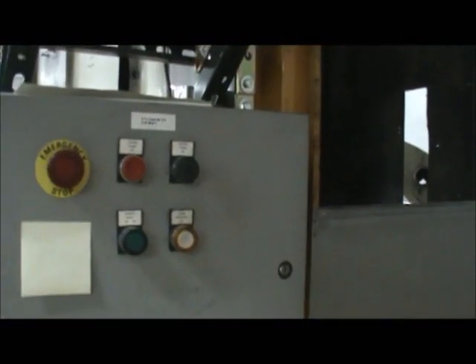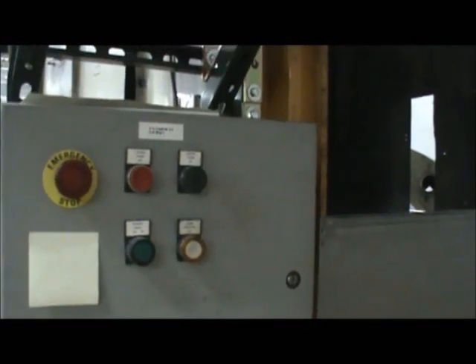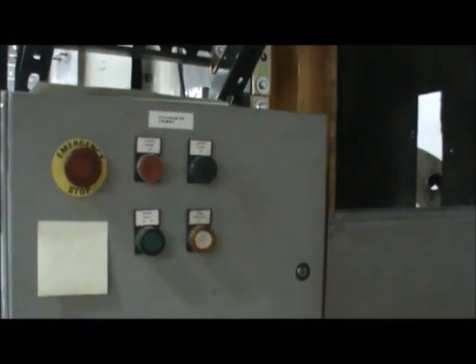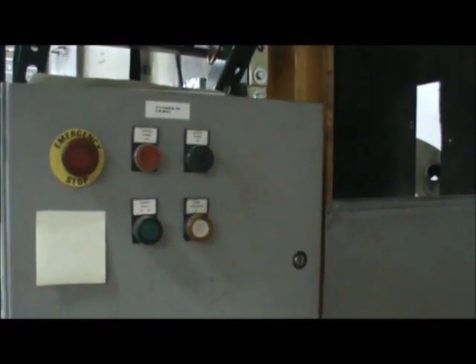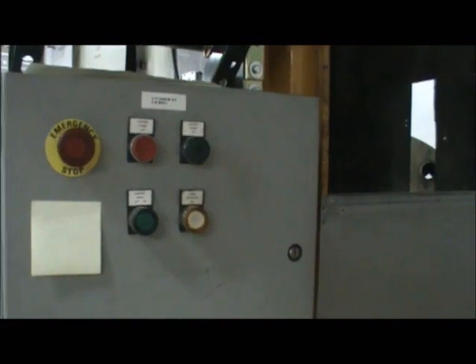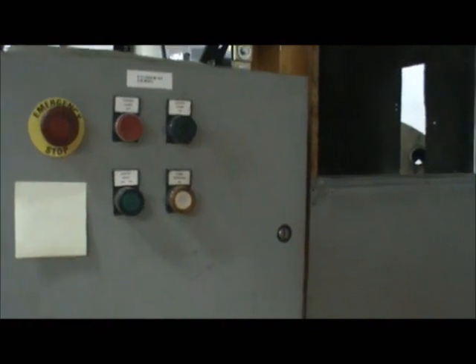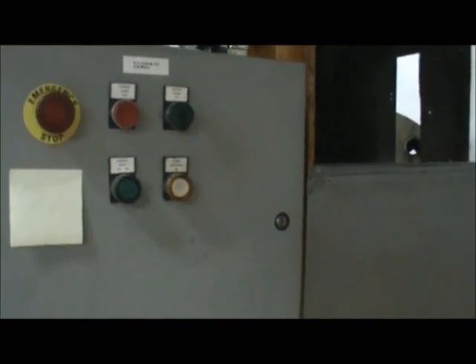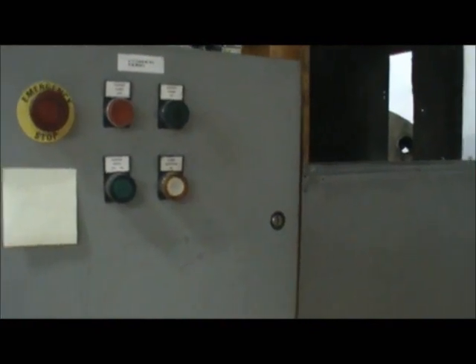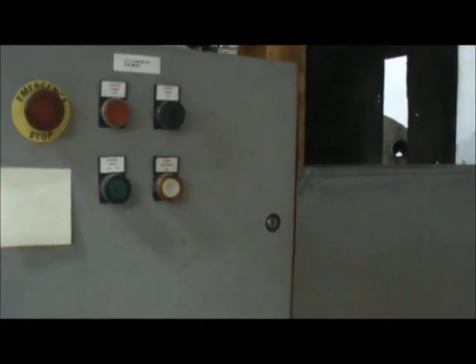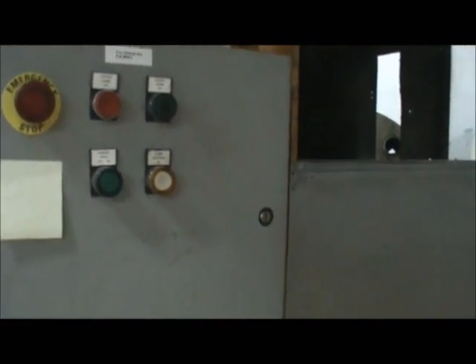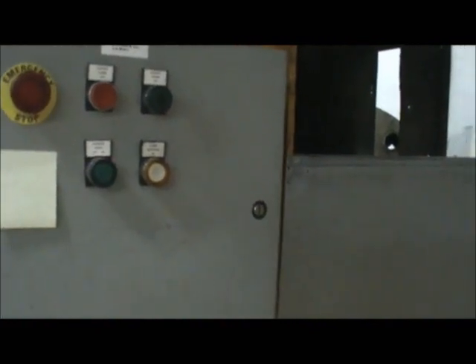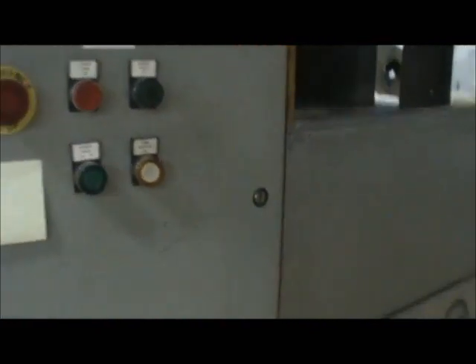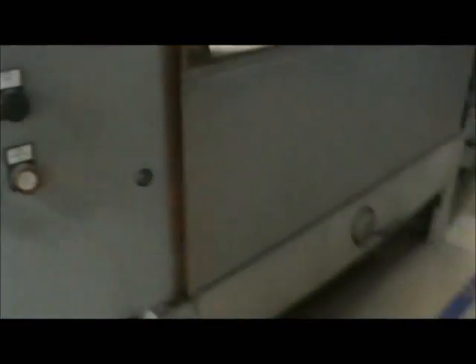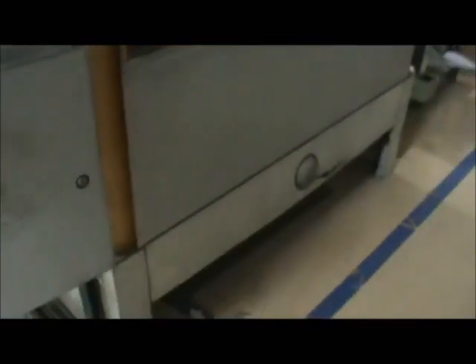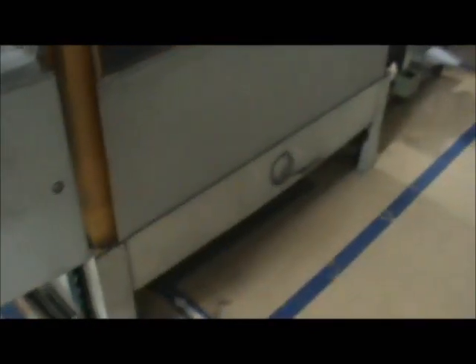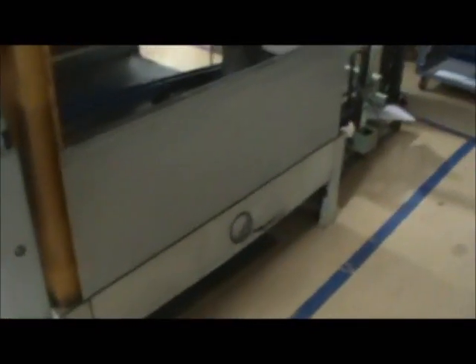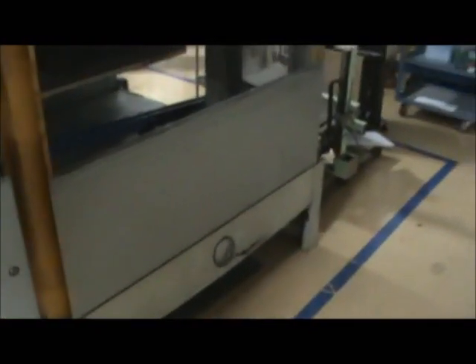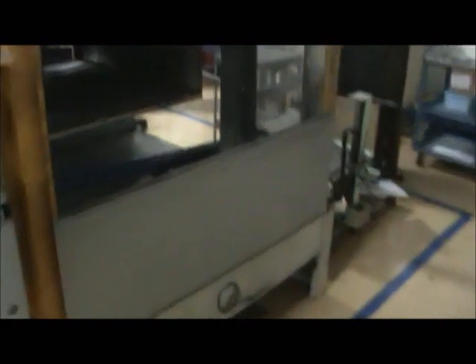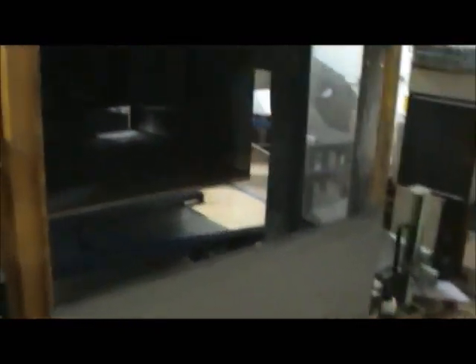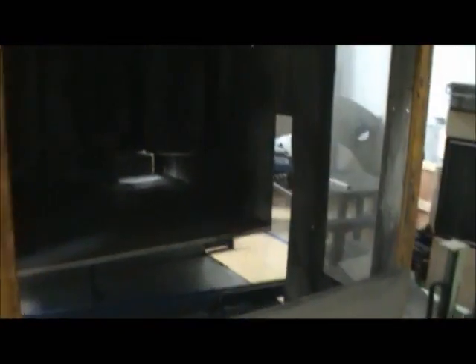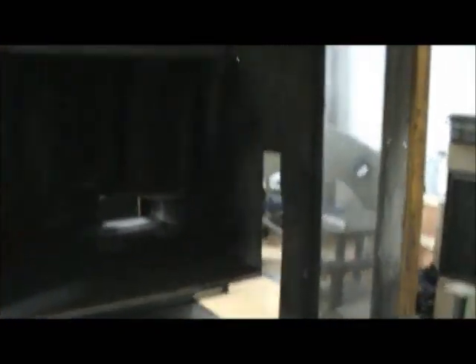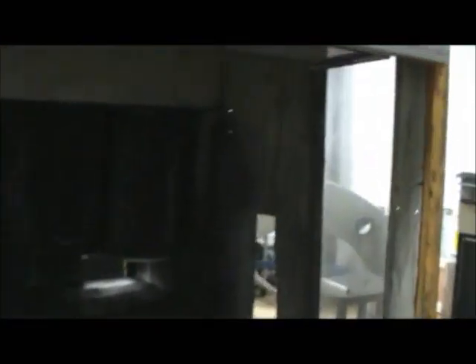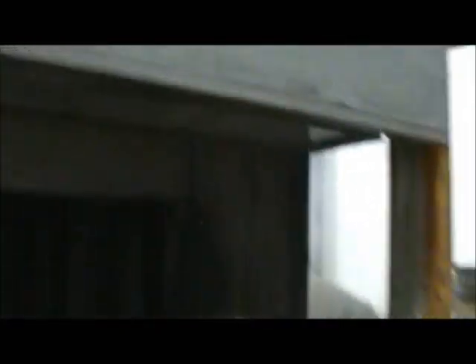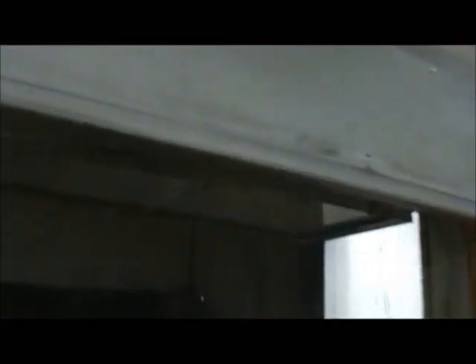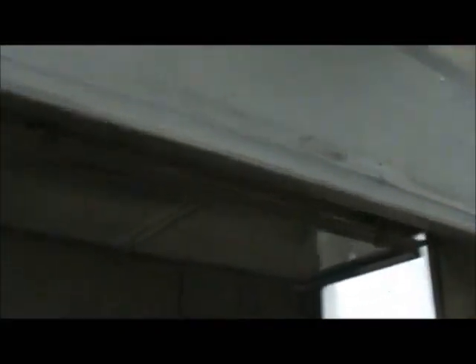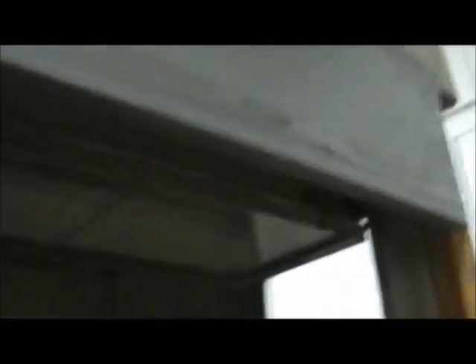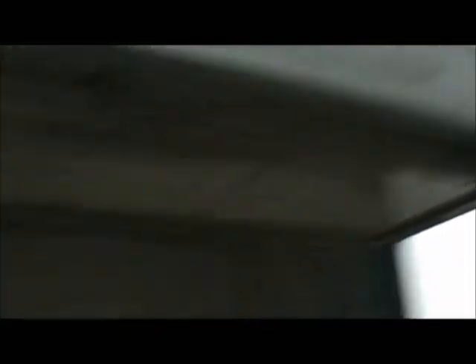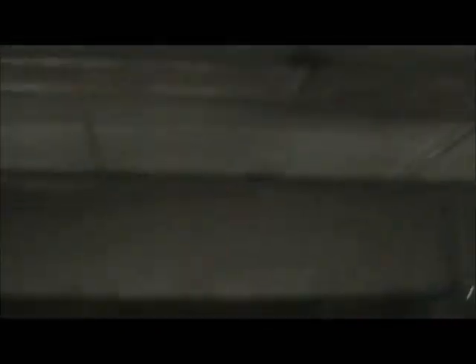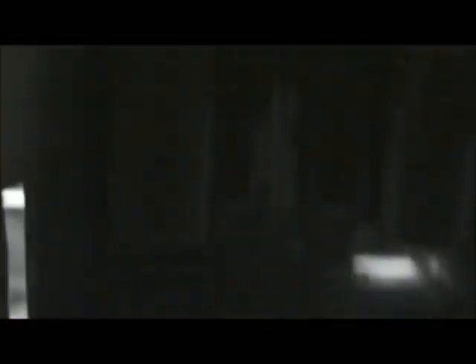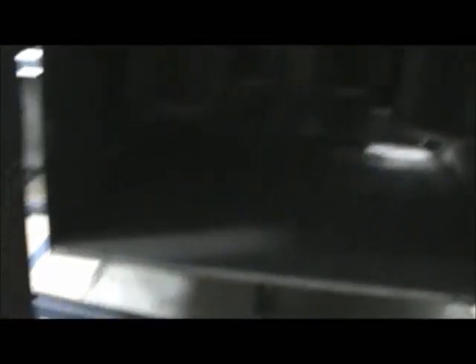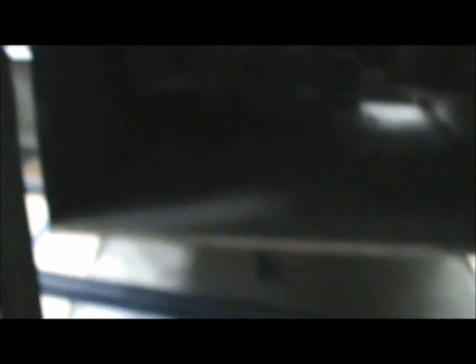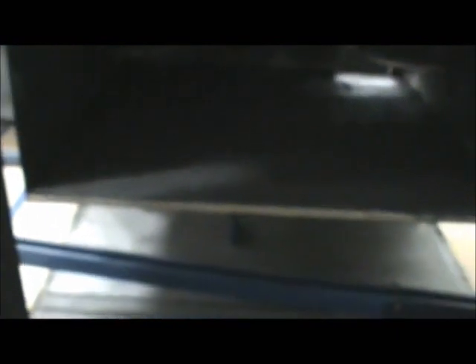For the powder guns, it's the Ransburg gamma. It's a powder coat booth here. The power has been cut to the machine, but there are good lighting fixtures inside the machine.